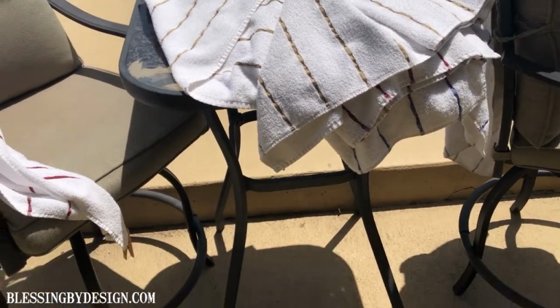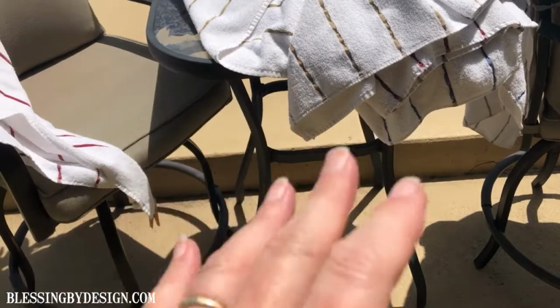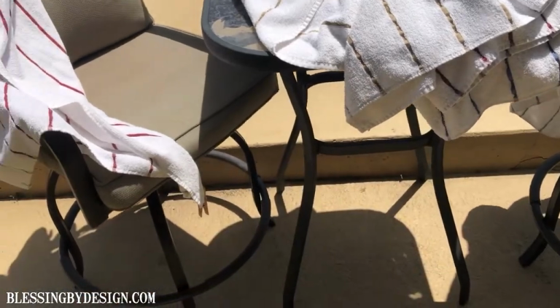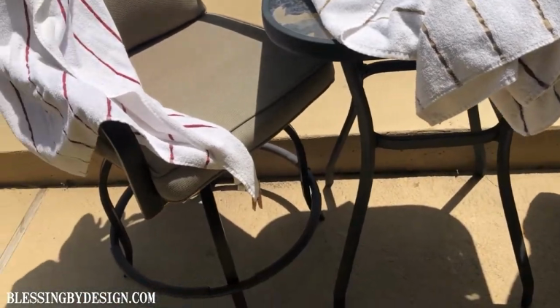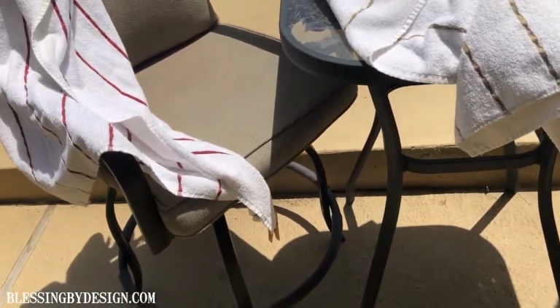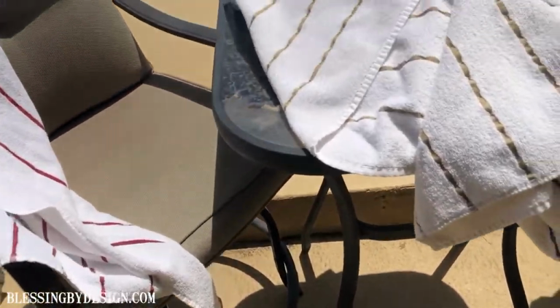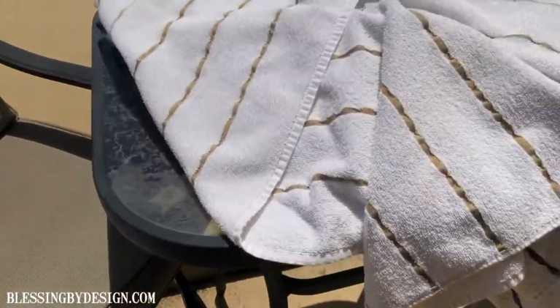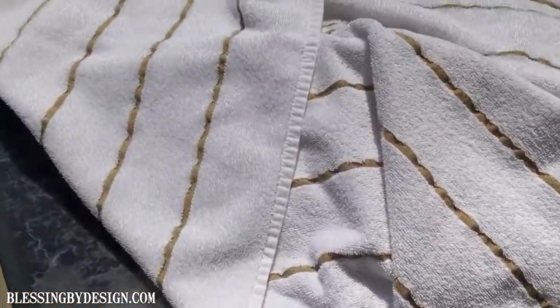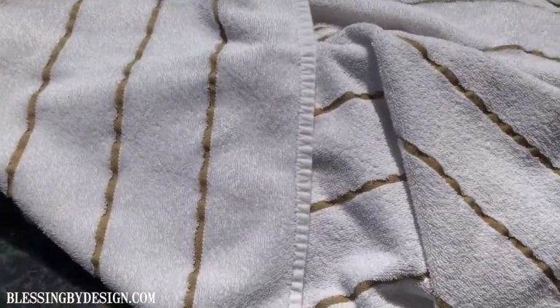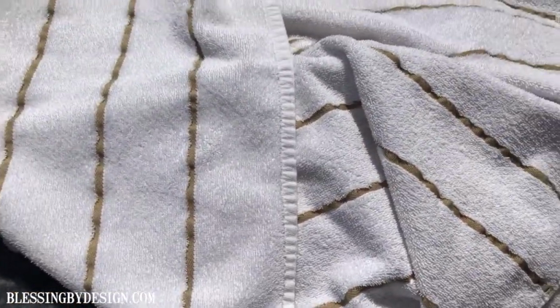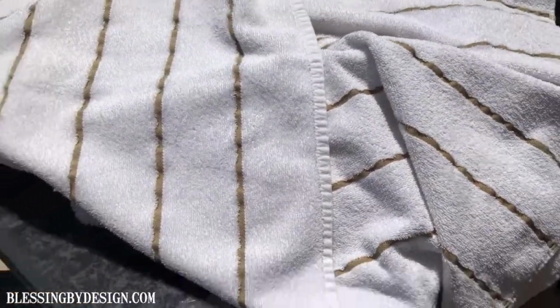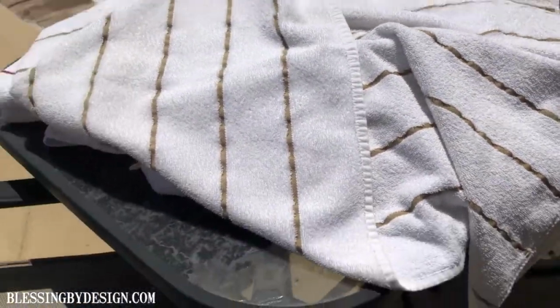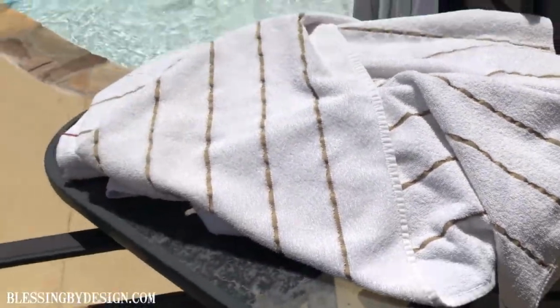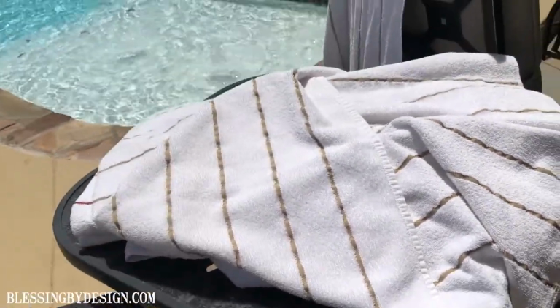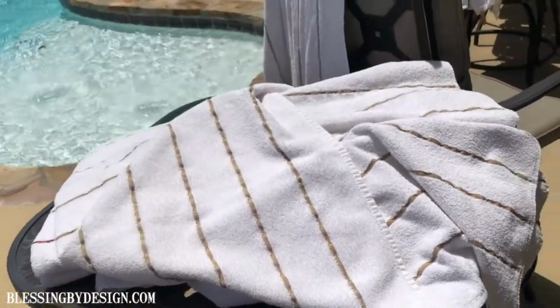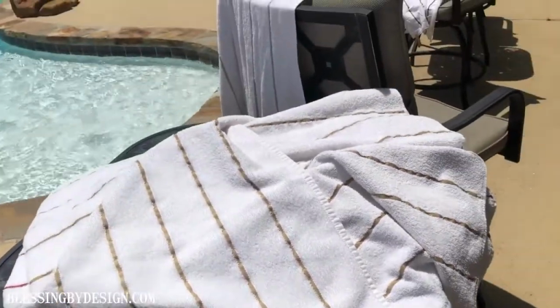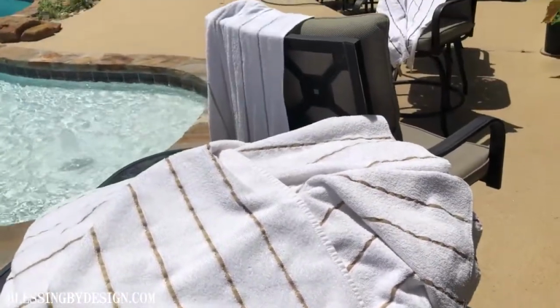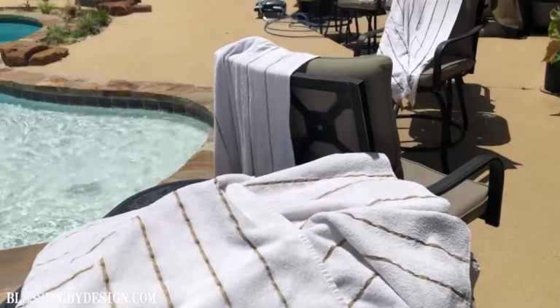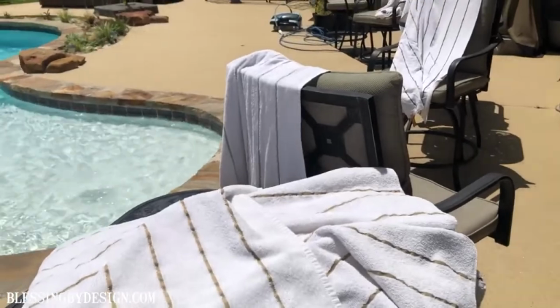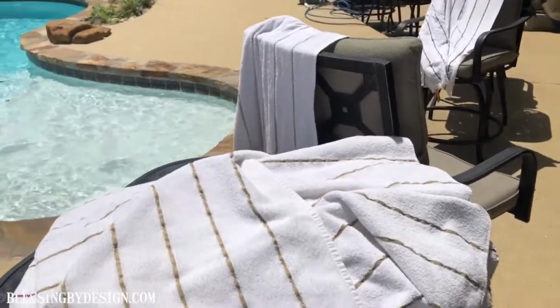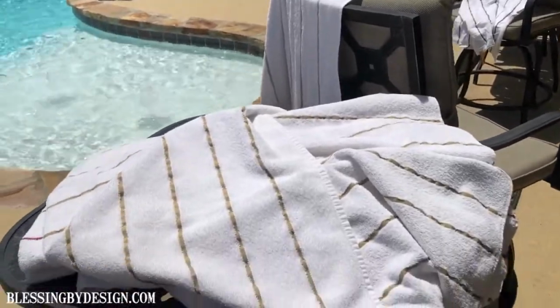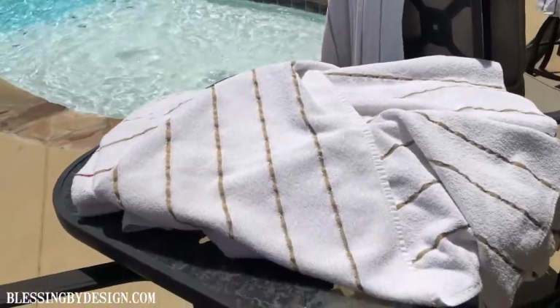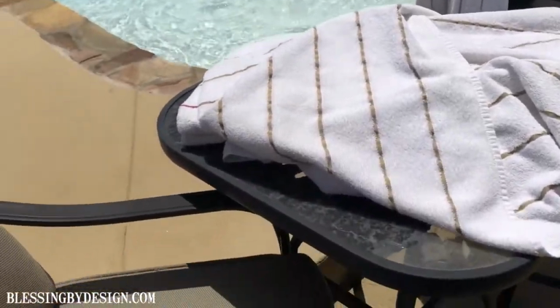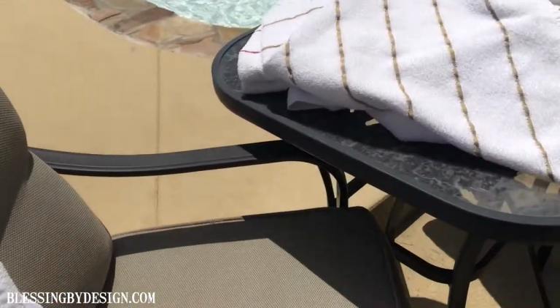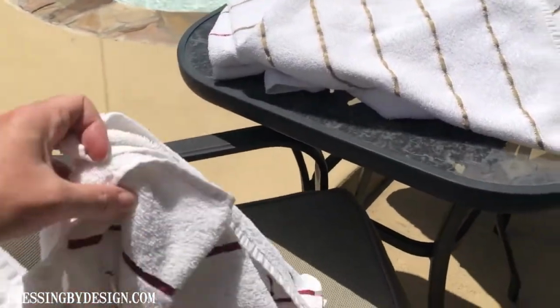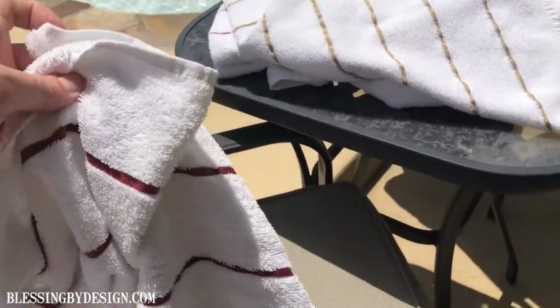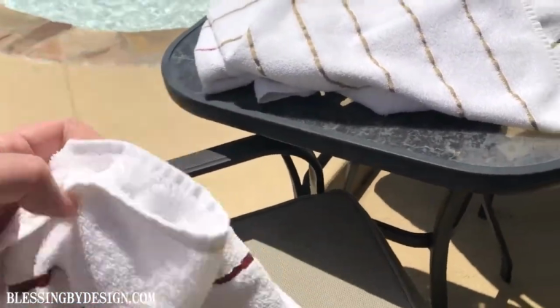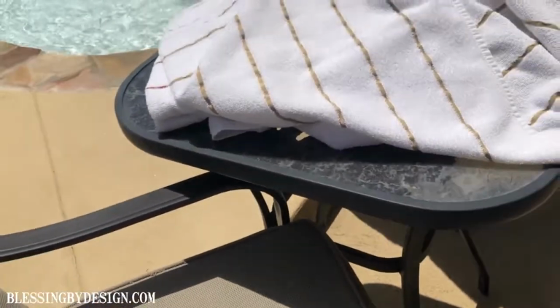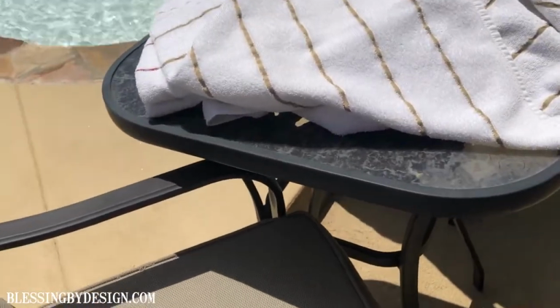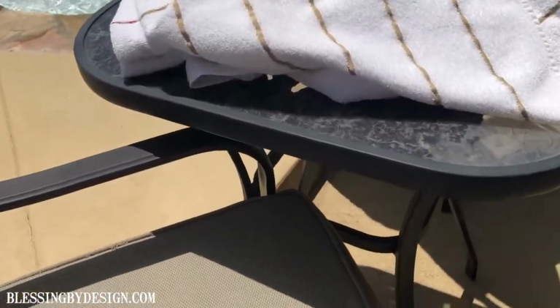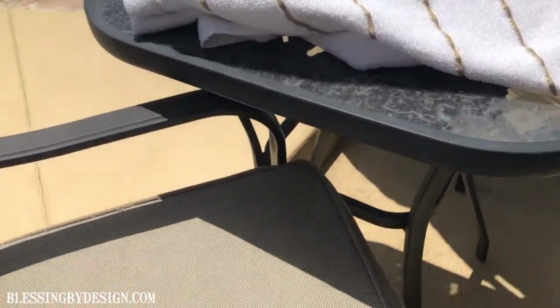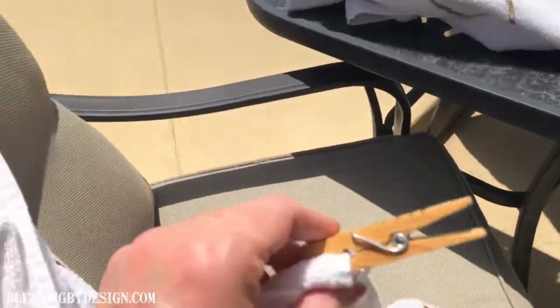Hey everyone, this is Mama from Blessing by Design. I've got a great pool tip — organize all those towels that look alike when you don't know whose towel is whose.